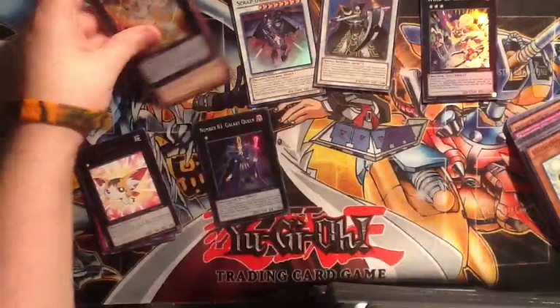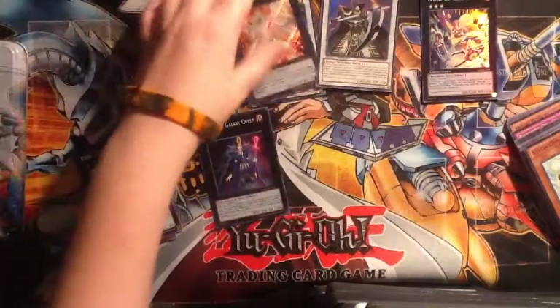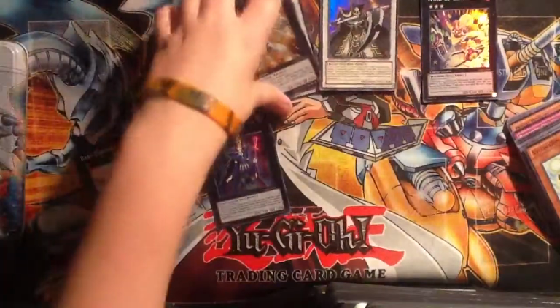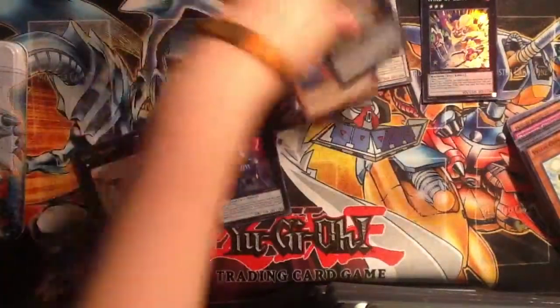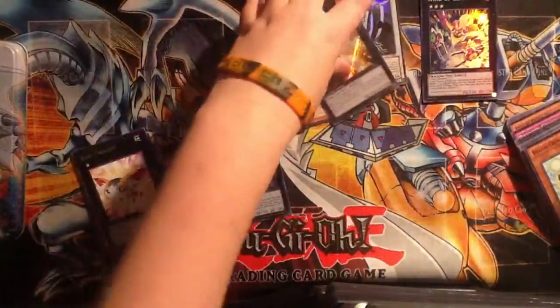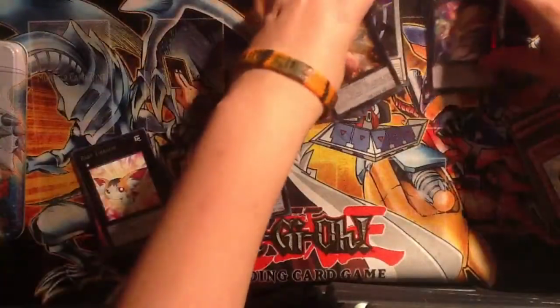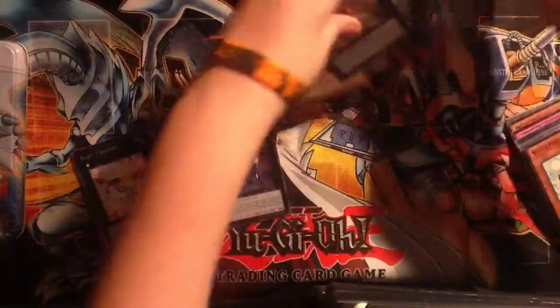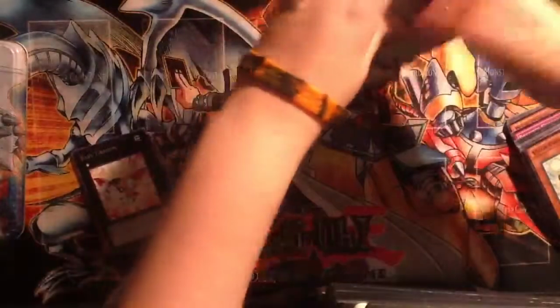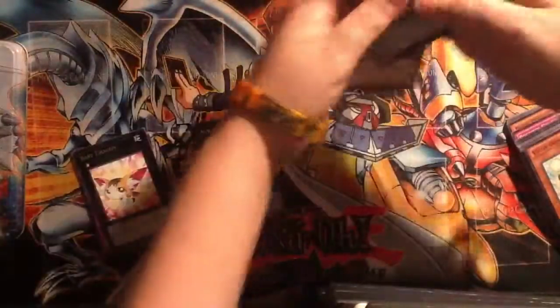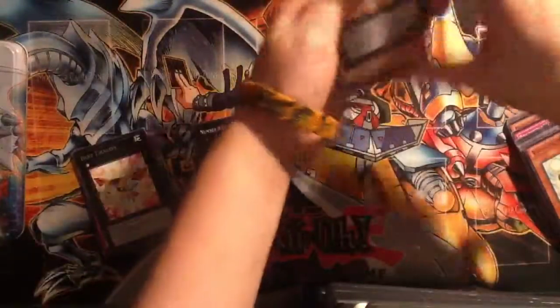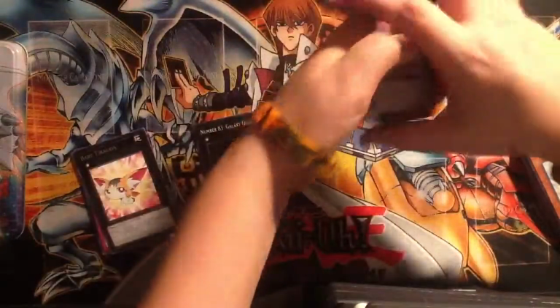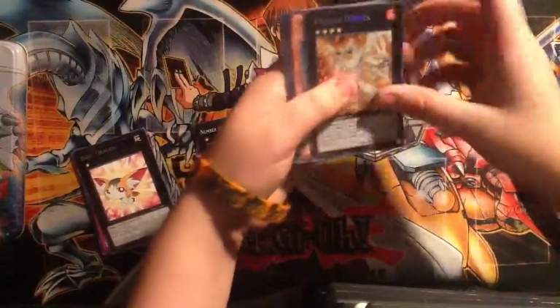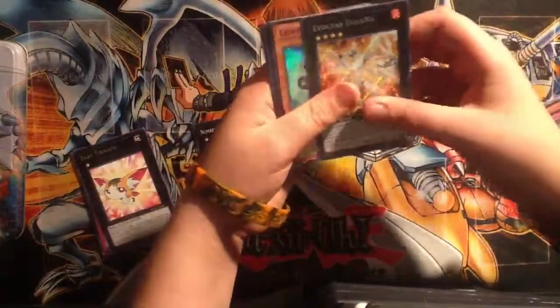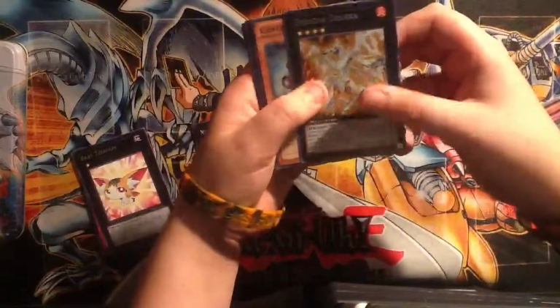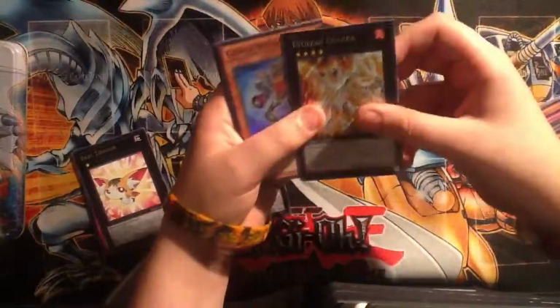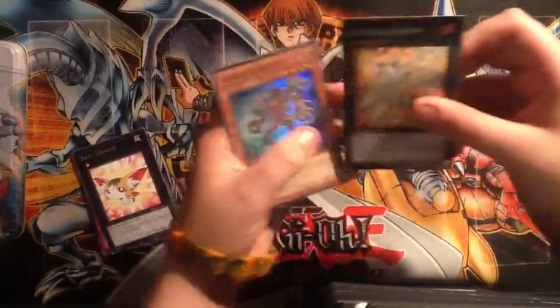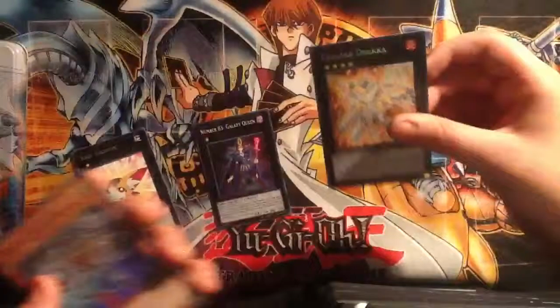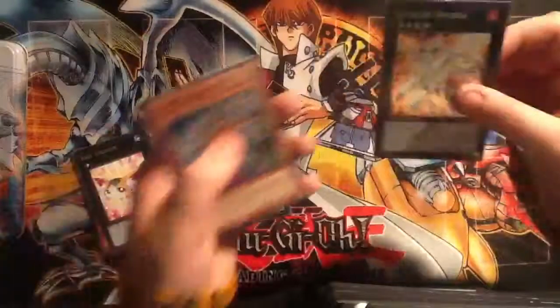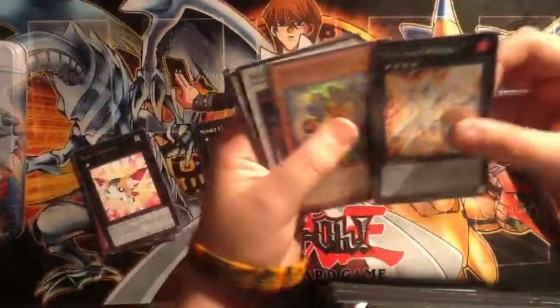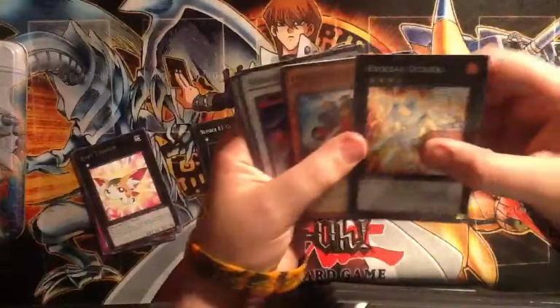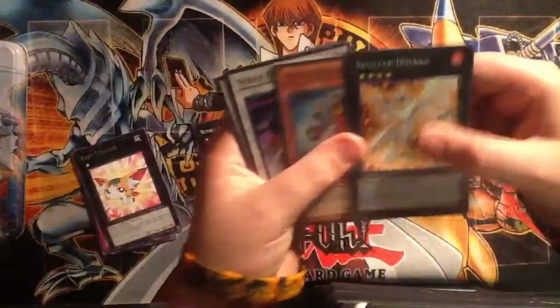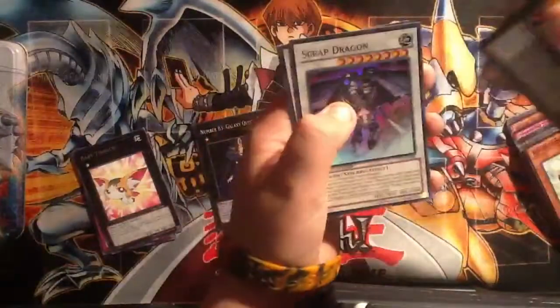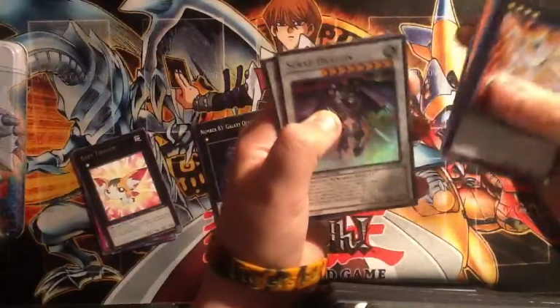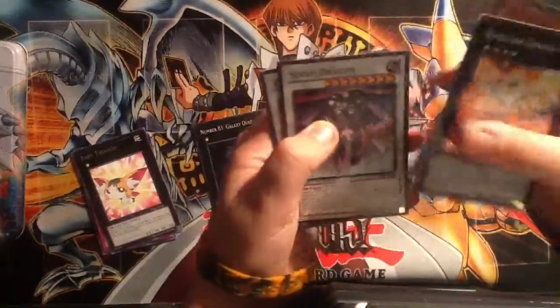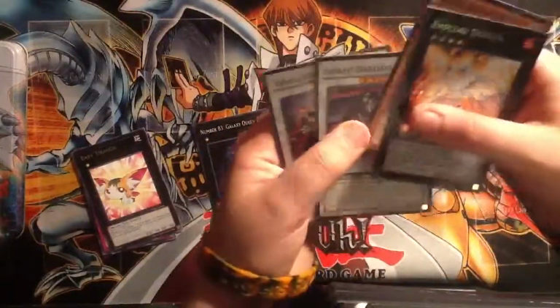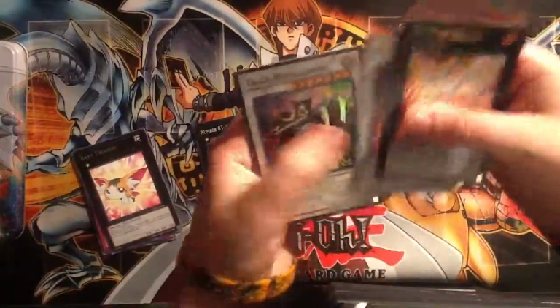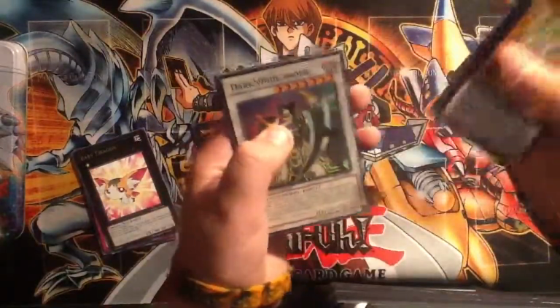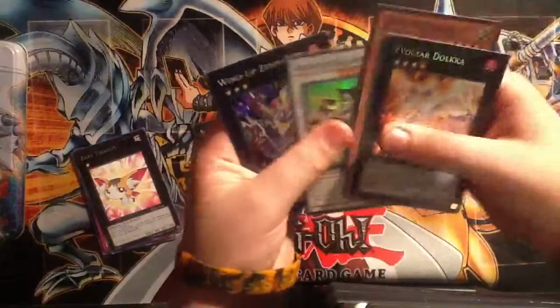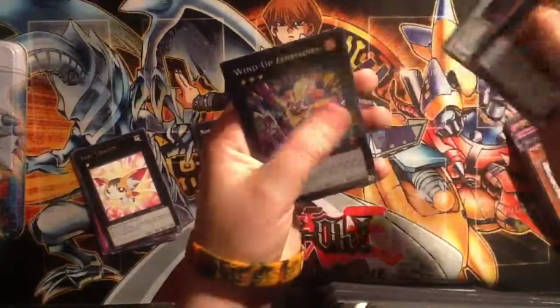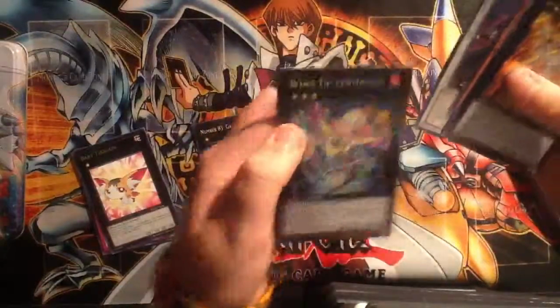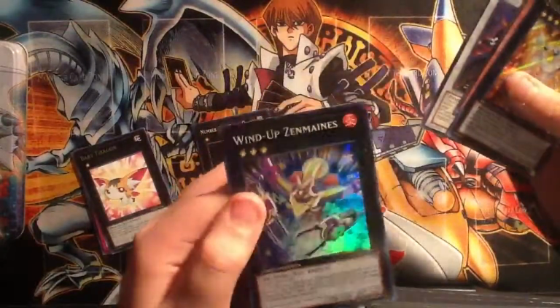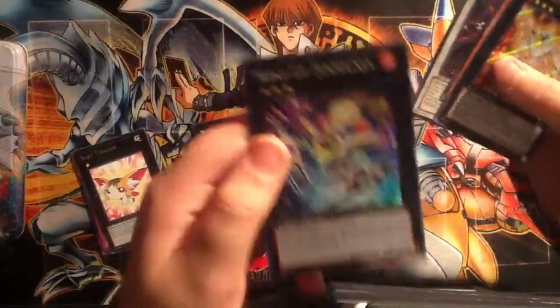Really quickly, I will go over the promos set: Evelsword Dolka — I really wanted this tin — Gen X Neutron, Scrap Dragon — the card I have wanted — Dark Highlander, and Wind-Up Zenmaines. Very beautiful.